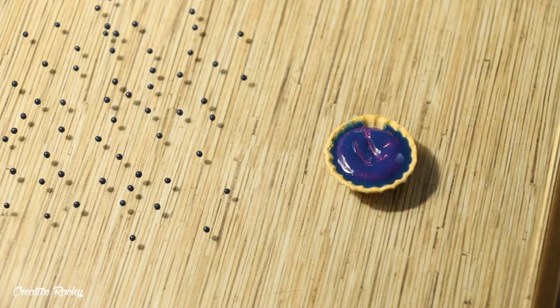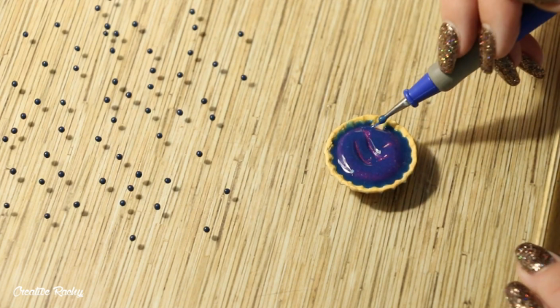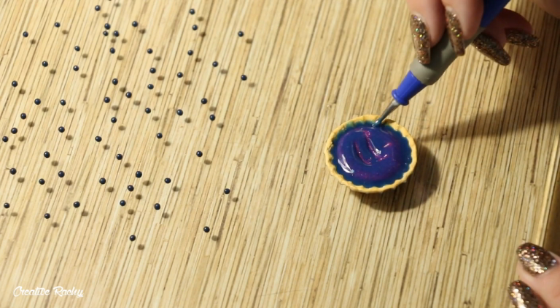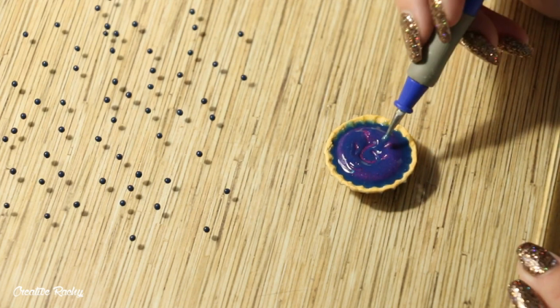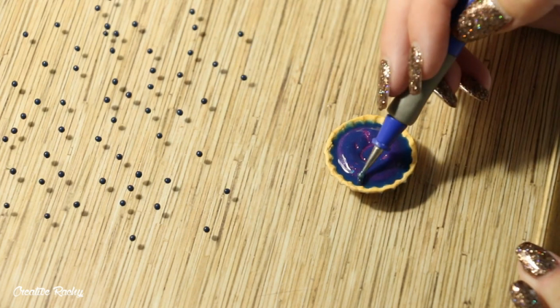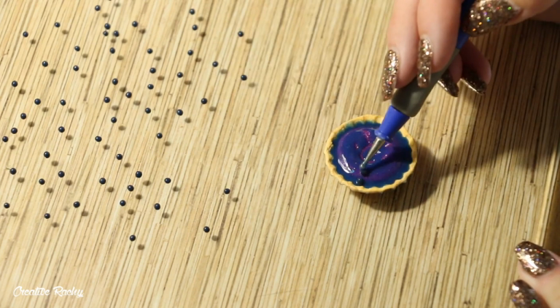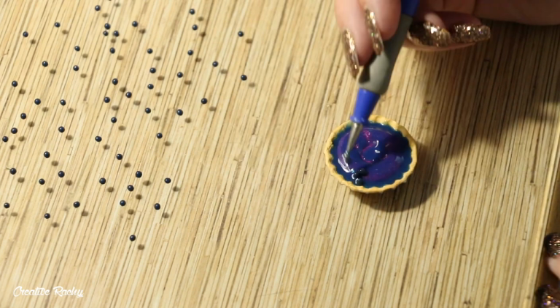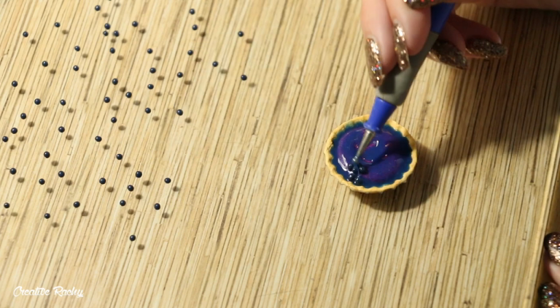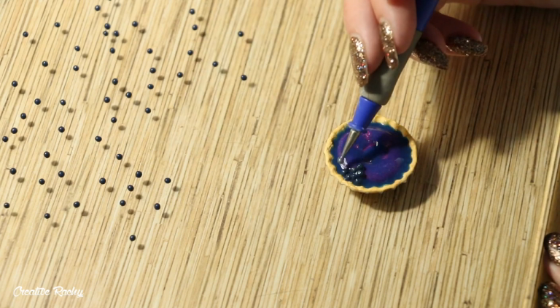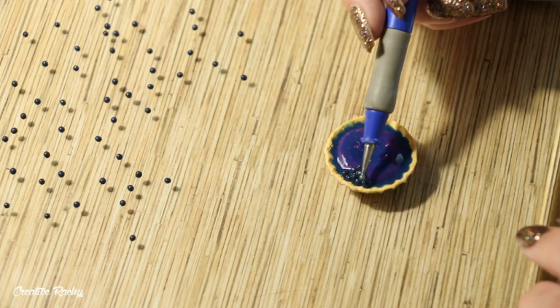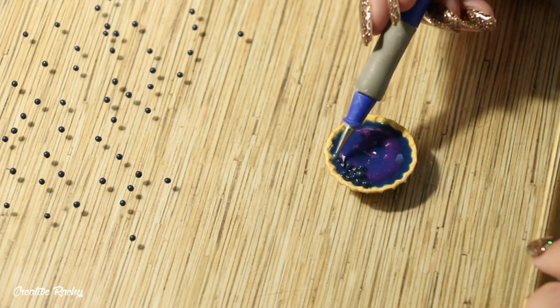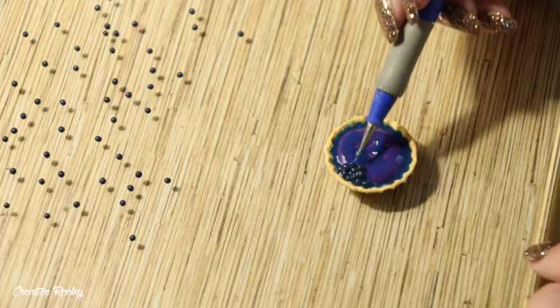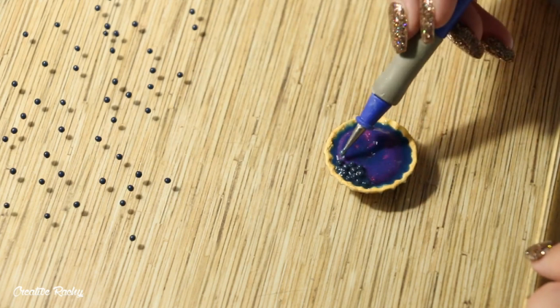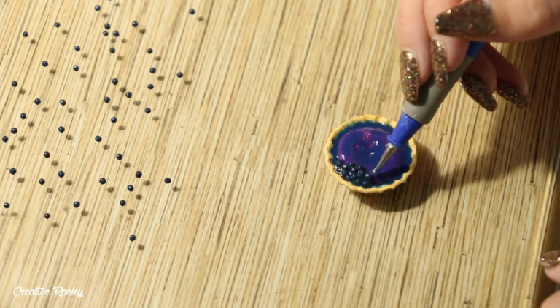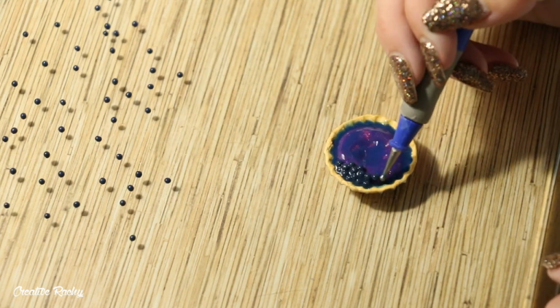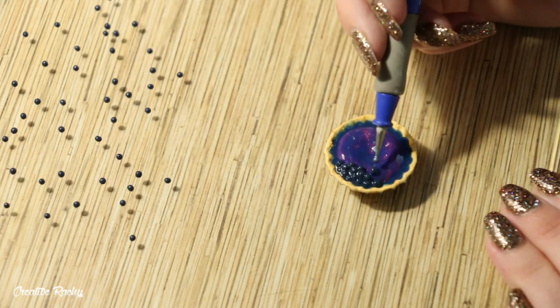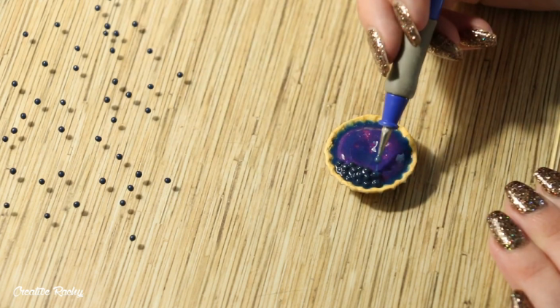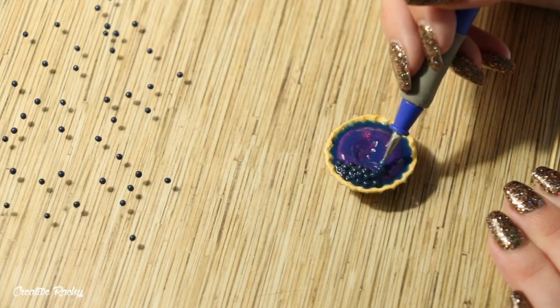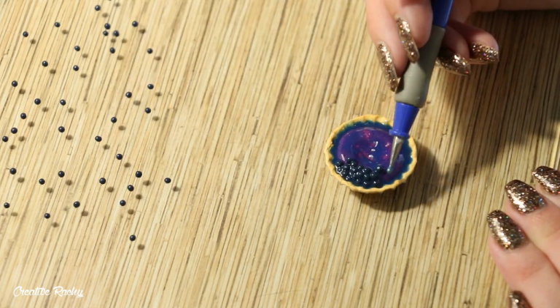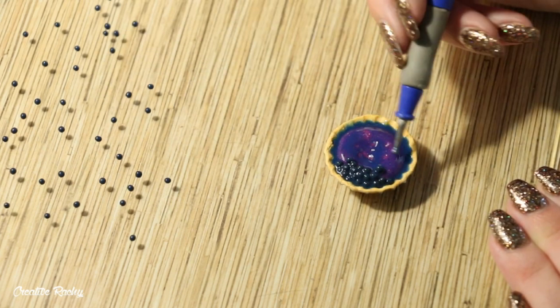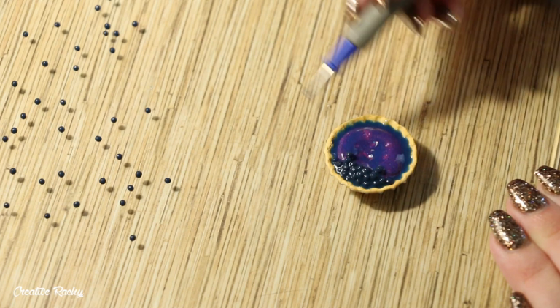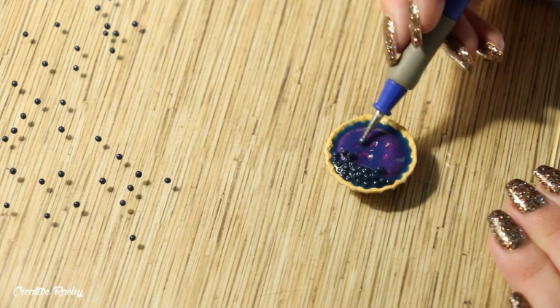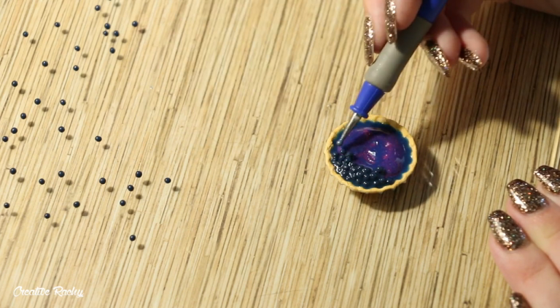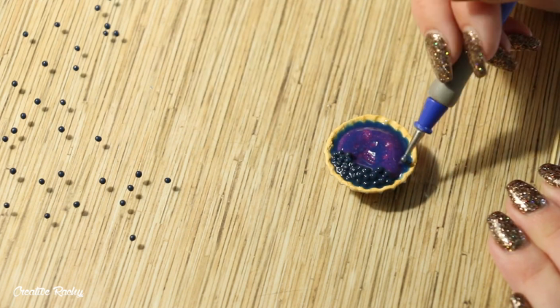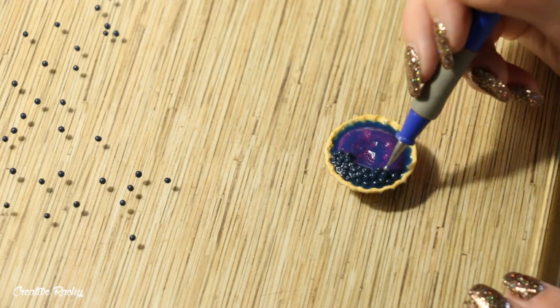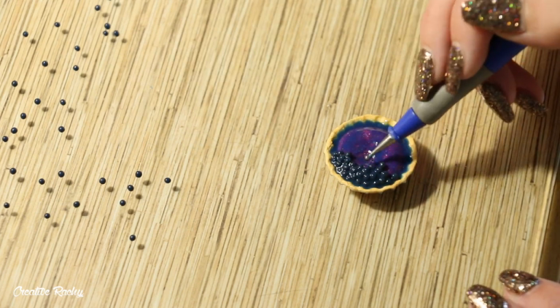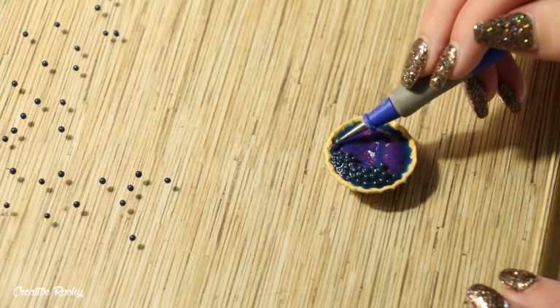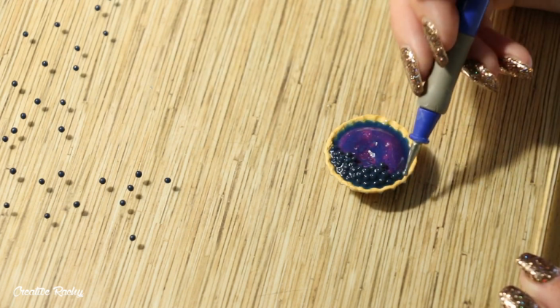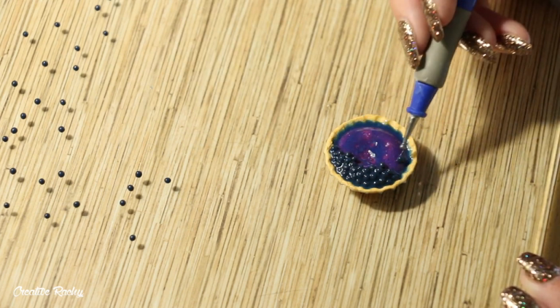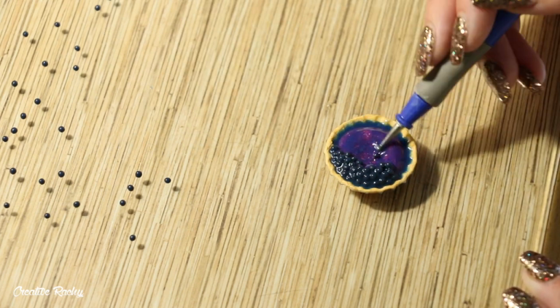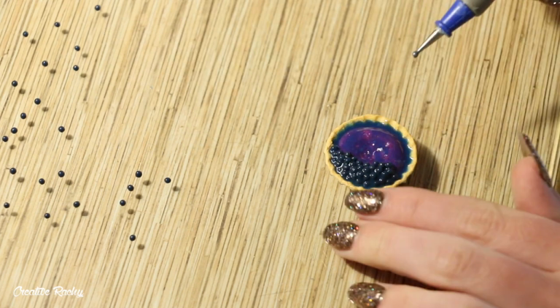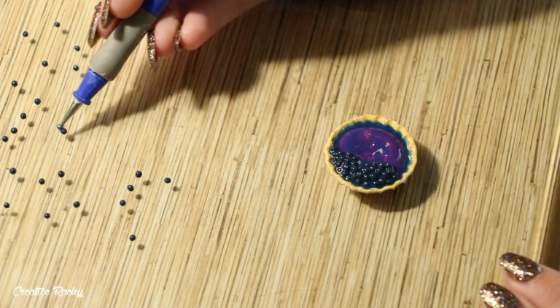Here you can see that I'm adding the berries one by one into my pie and covering them with the blueberry sauce I made. I did have to go back and make more blueberries, so definitely make more than you think you'll need.